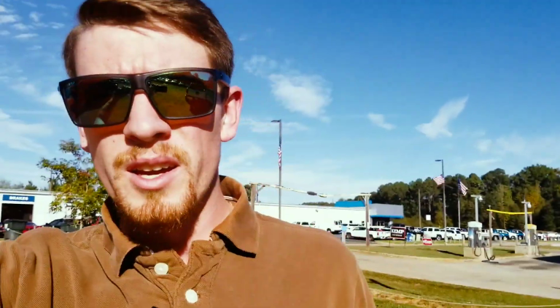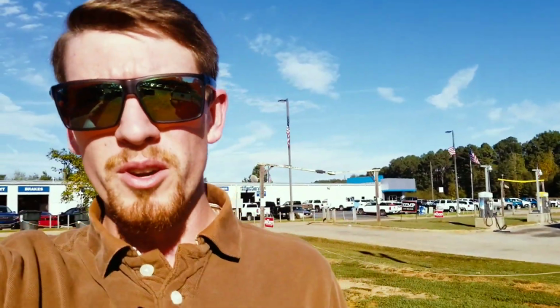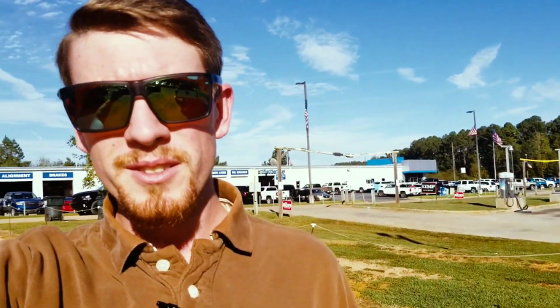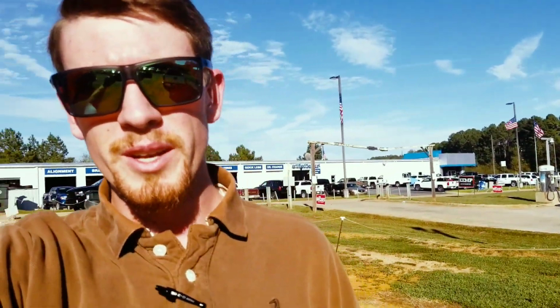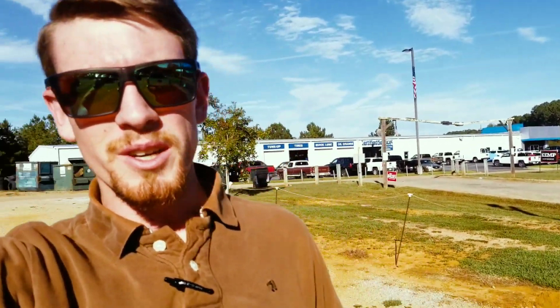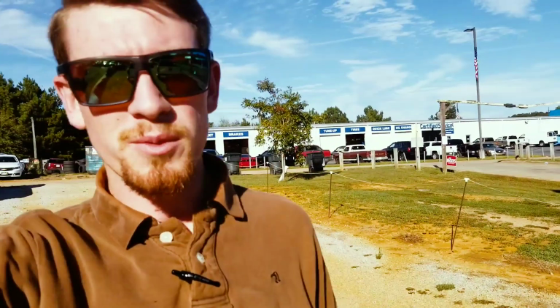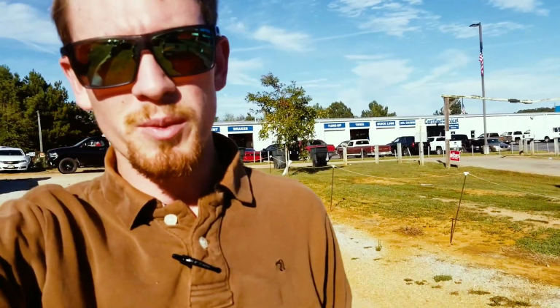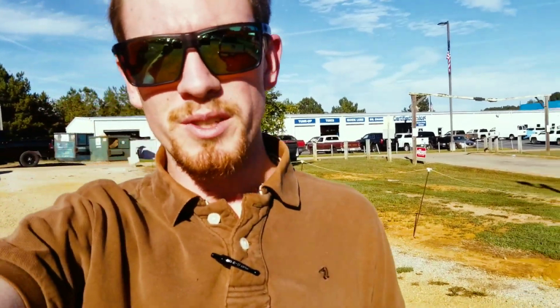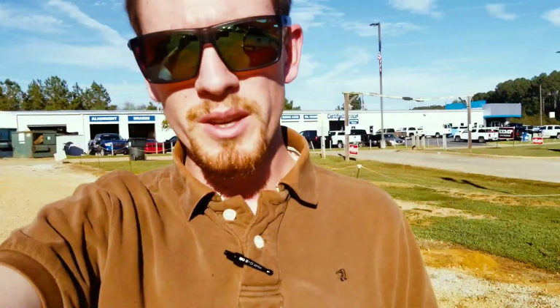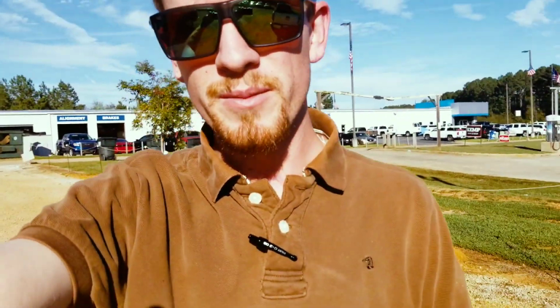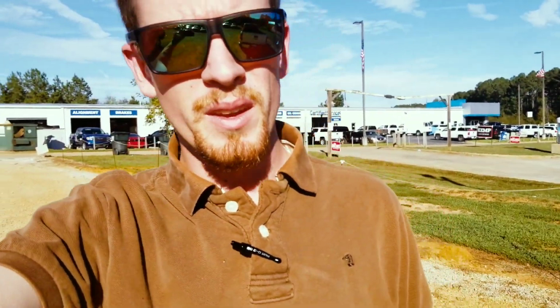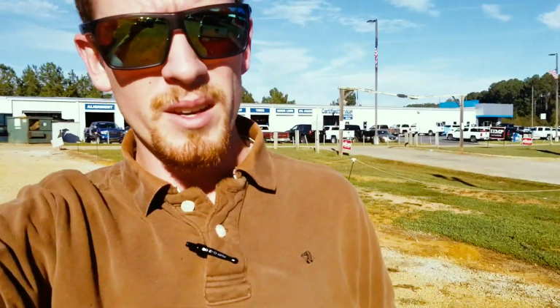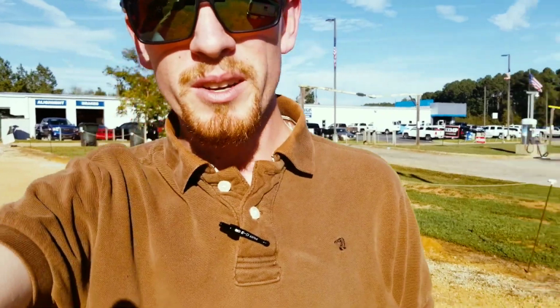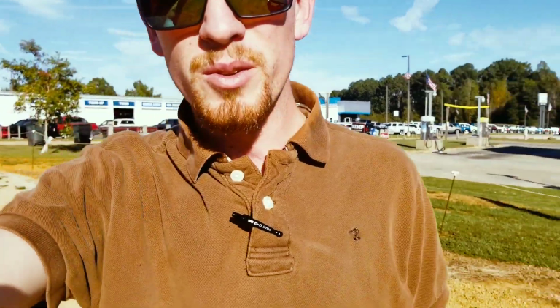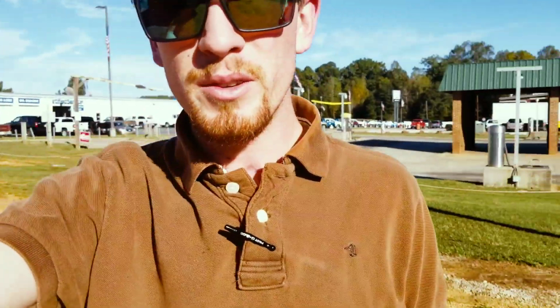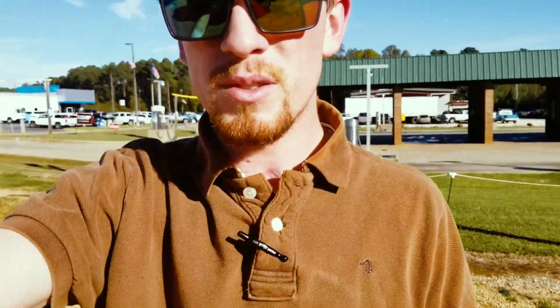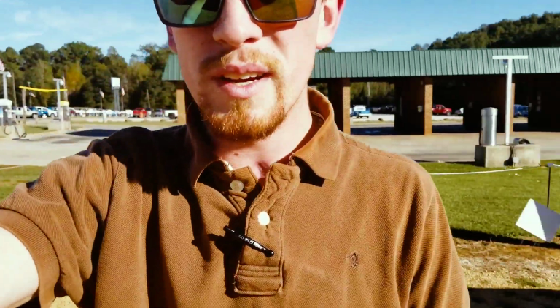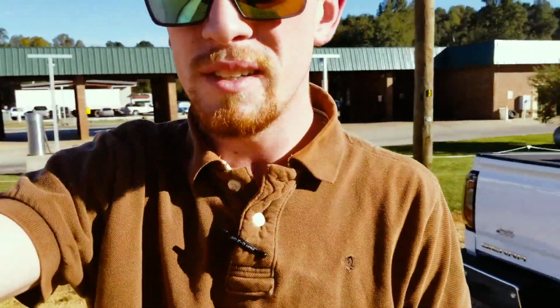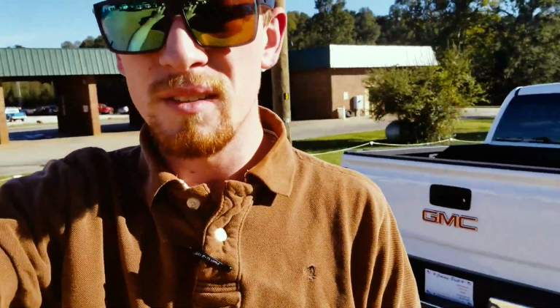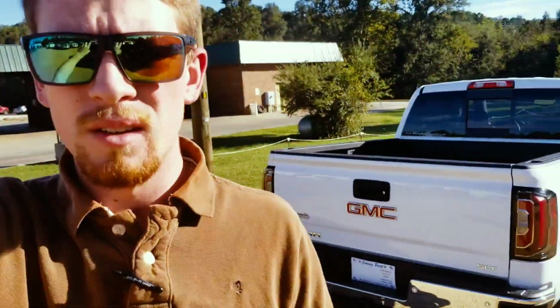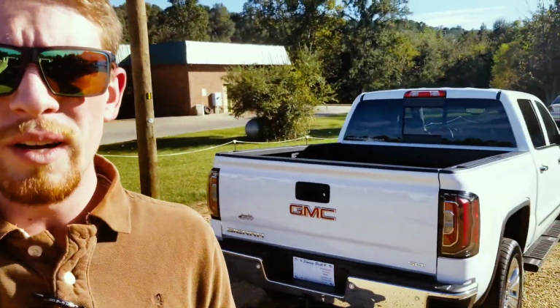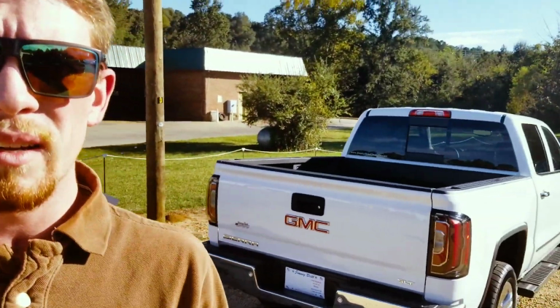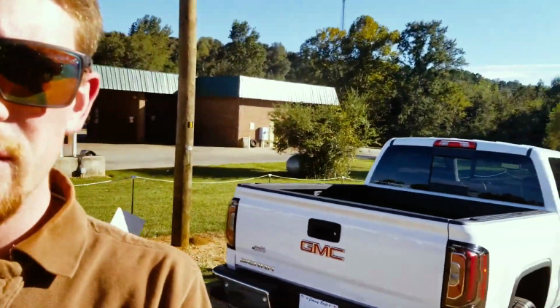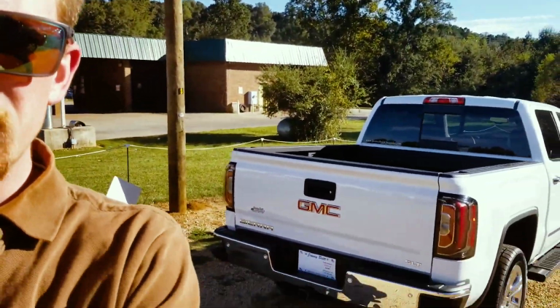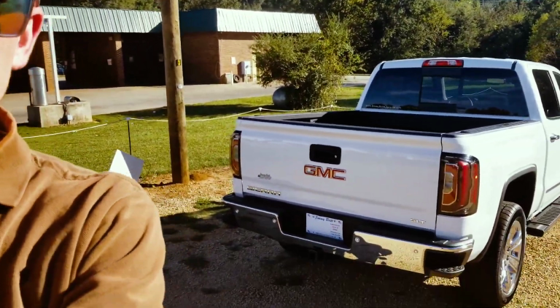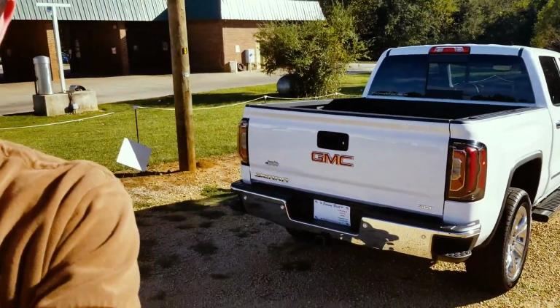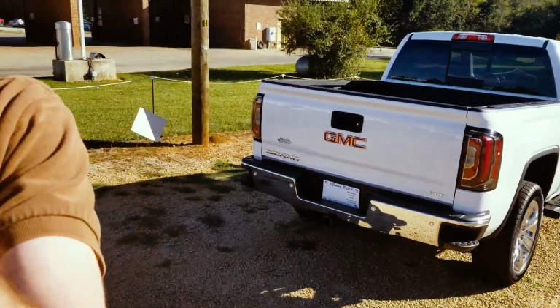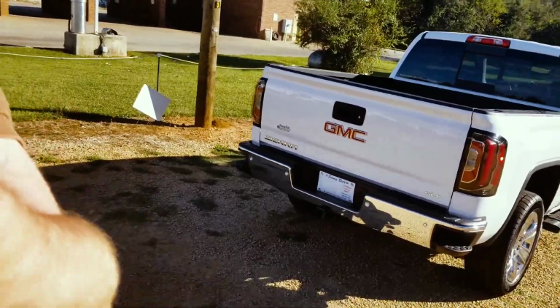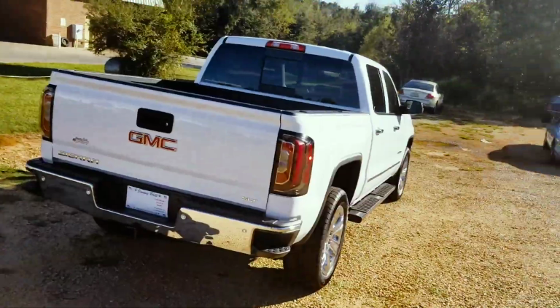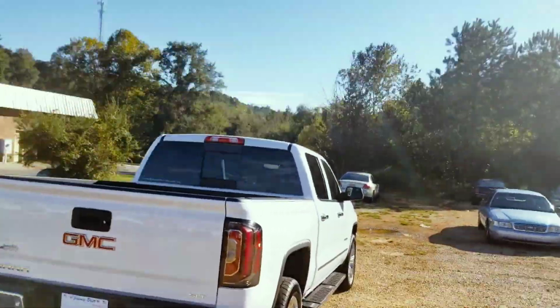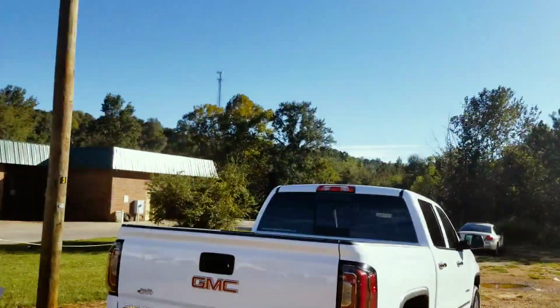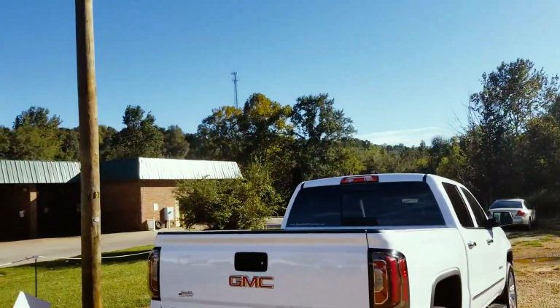Hey Bernard, my name is Josh. I'm from Jimmy Brett Chevrolet, and right here I do have your 2019 white SLT Sierra 1500, so I'm just gonna show you around here.